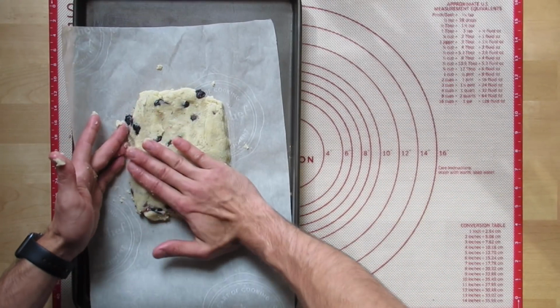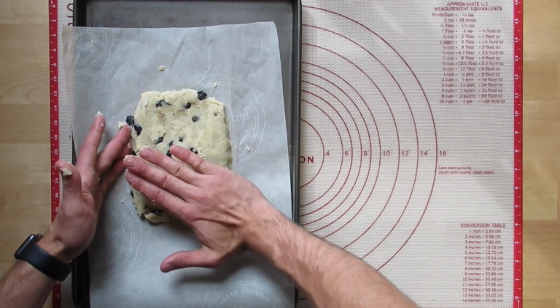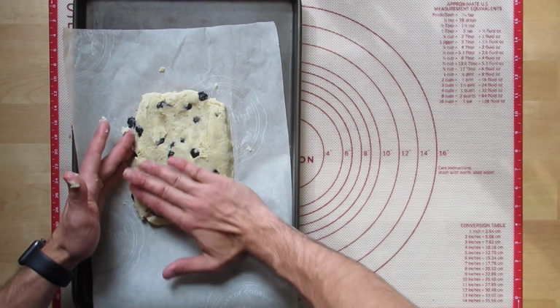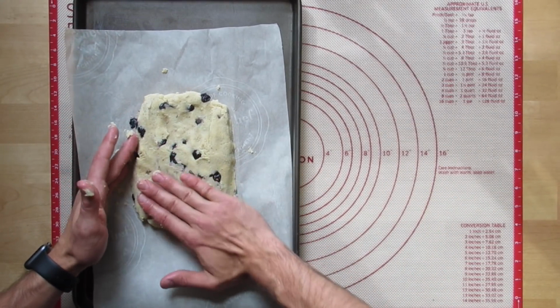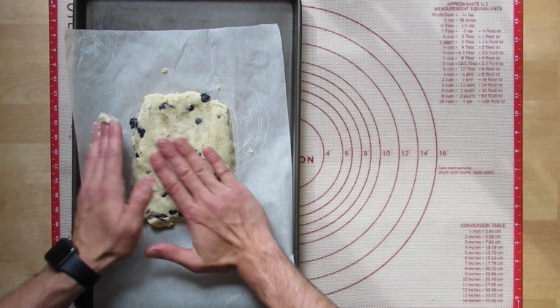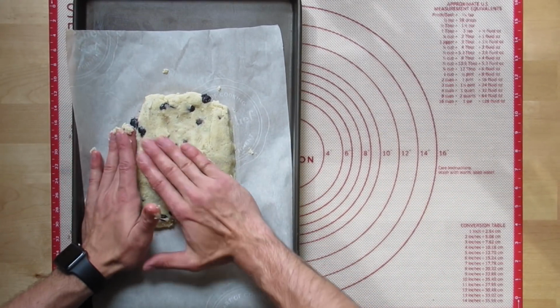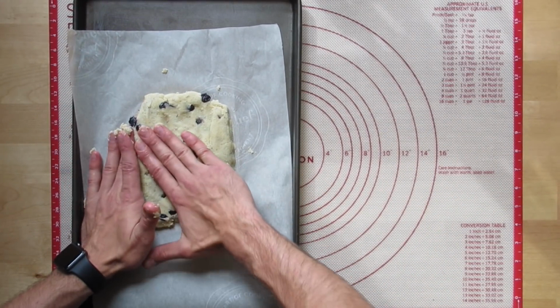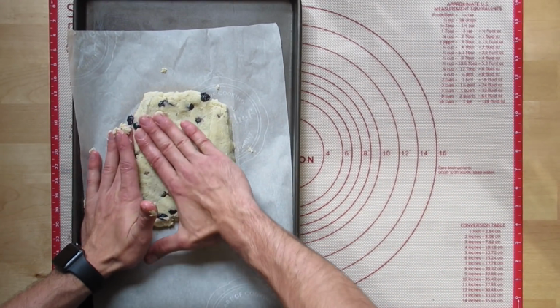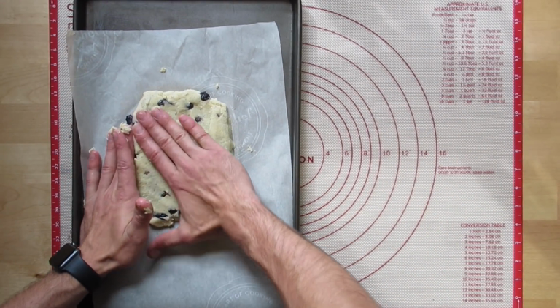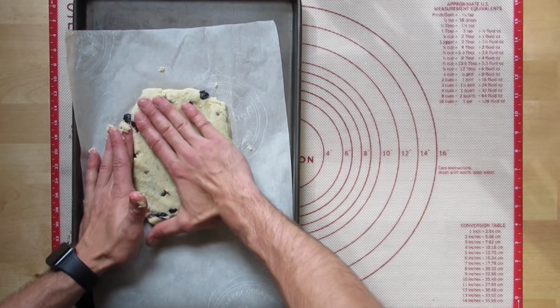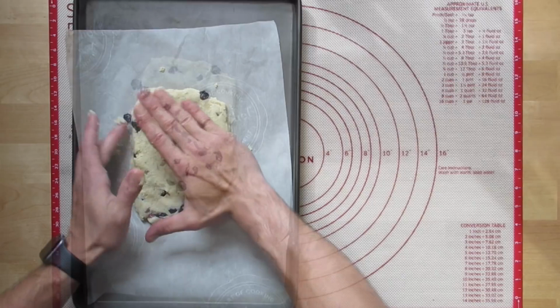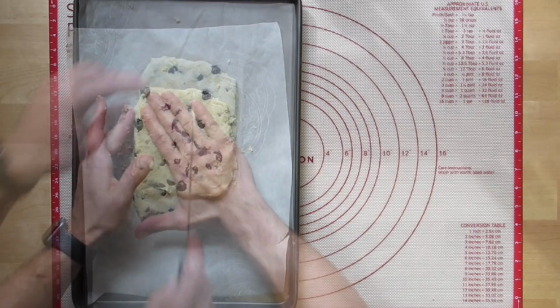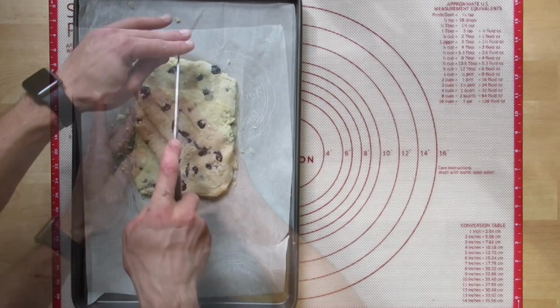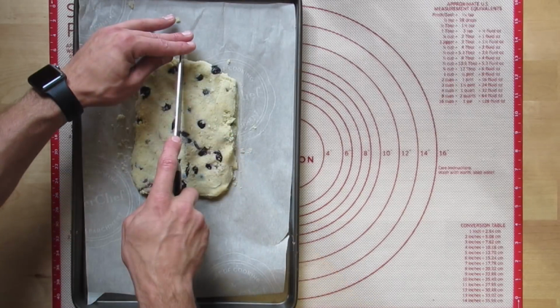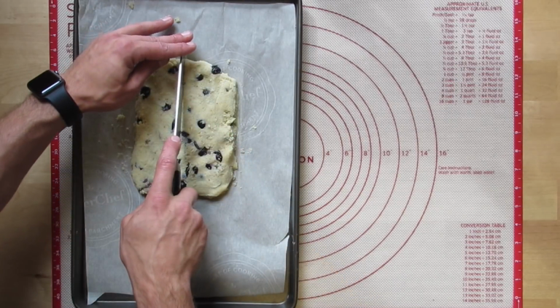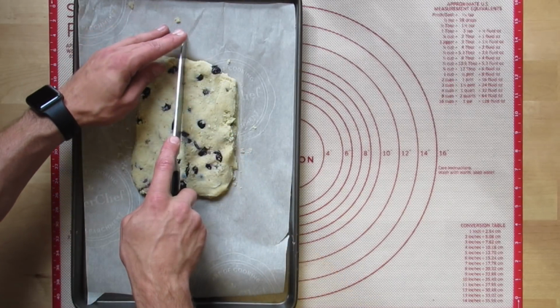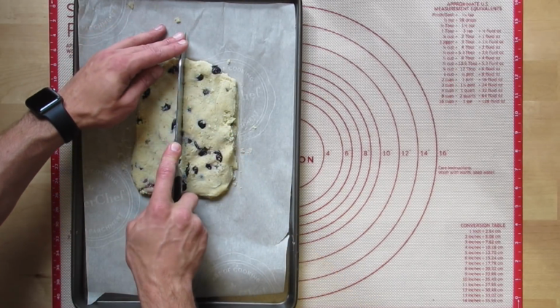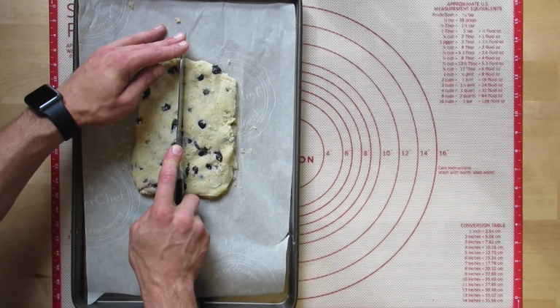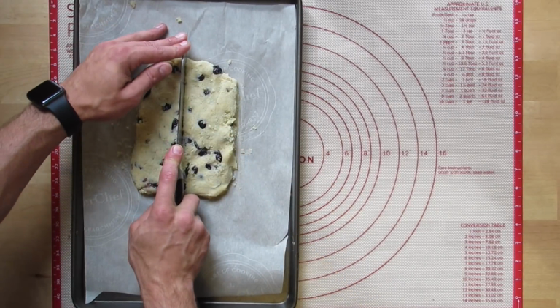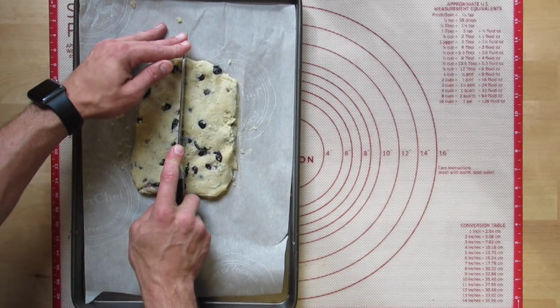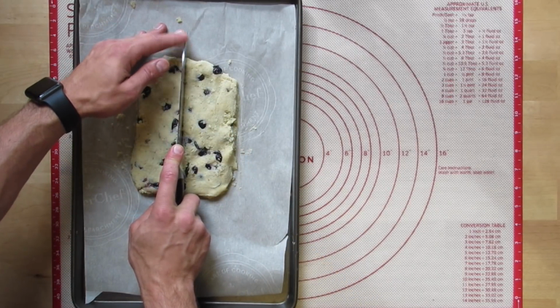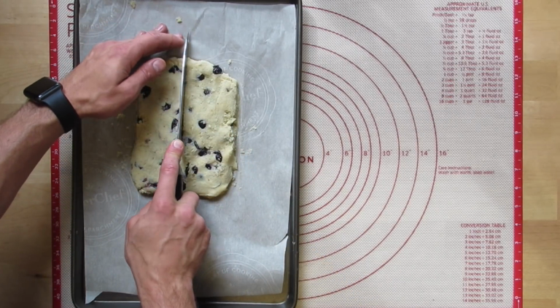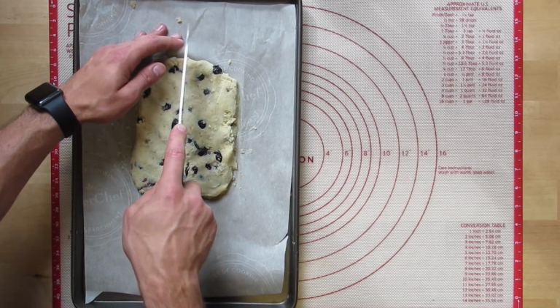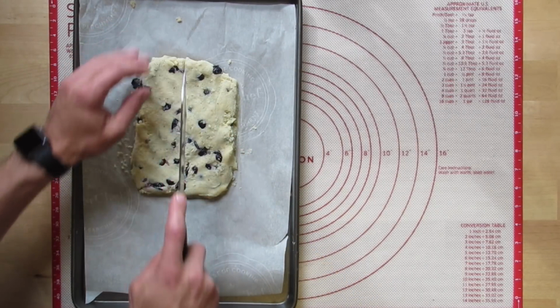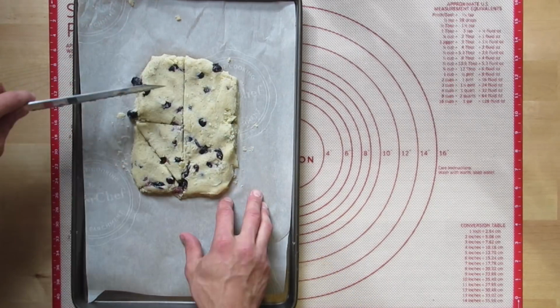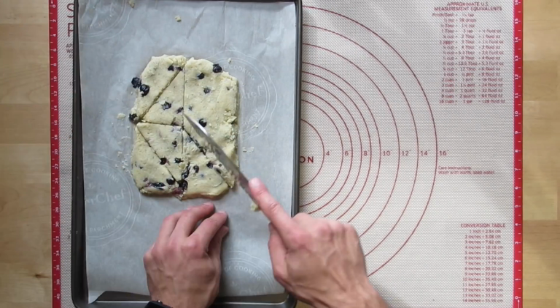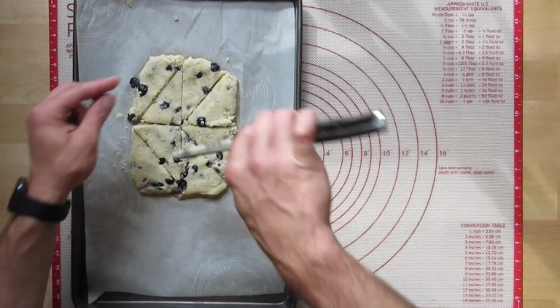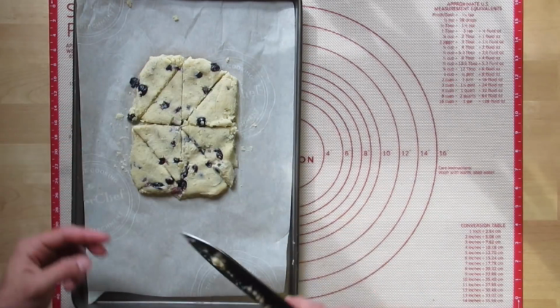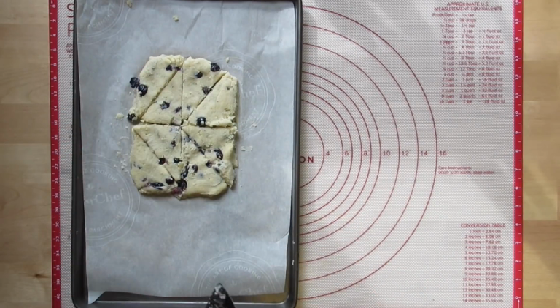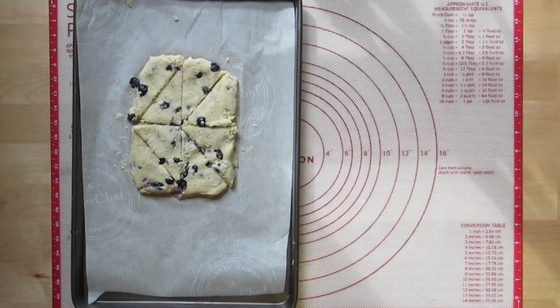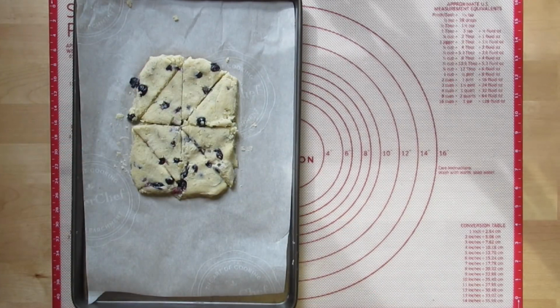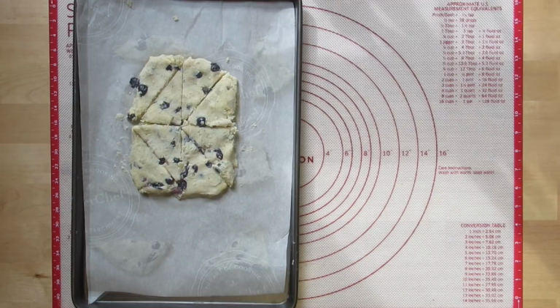Scones come in a round biscuit shape, and a lot of times they also come in triangle shapes. I'm doing a classic triangle shape with my scones here.